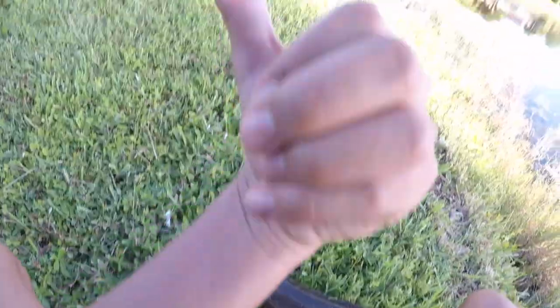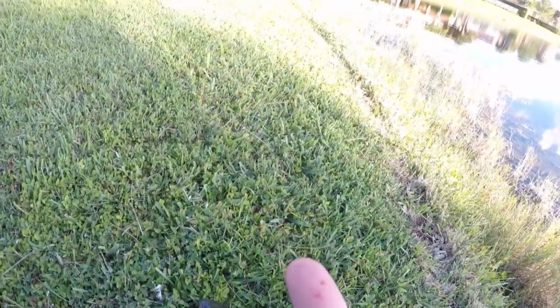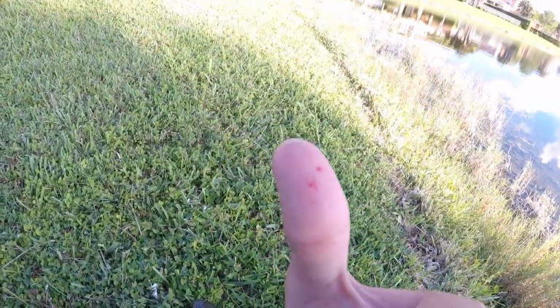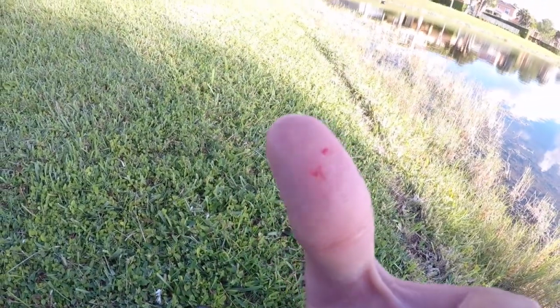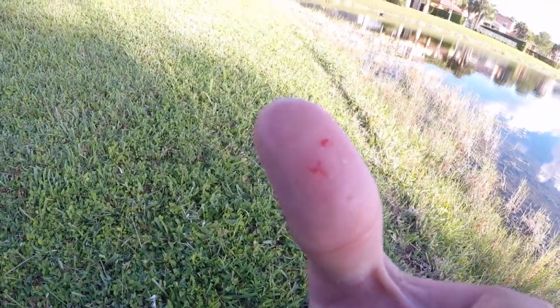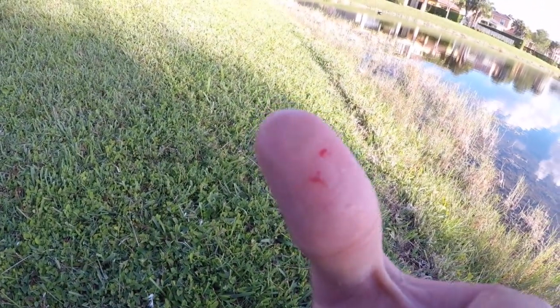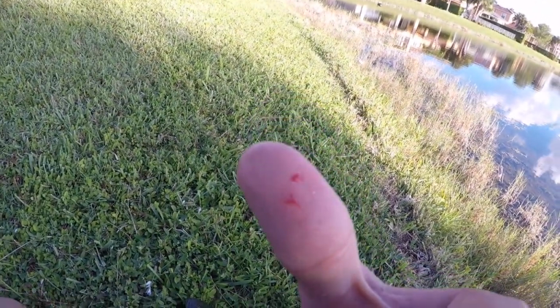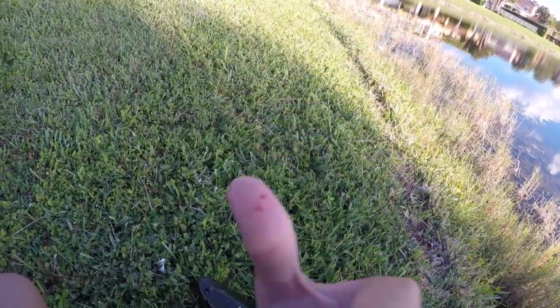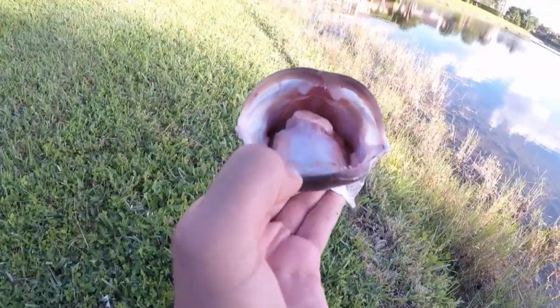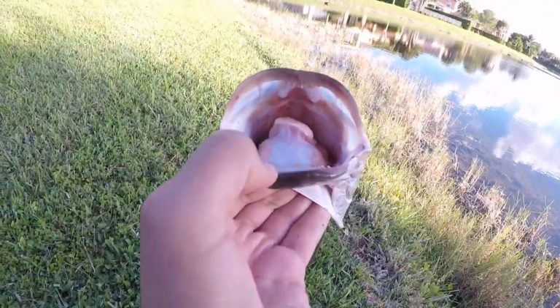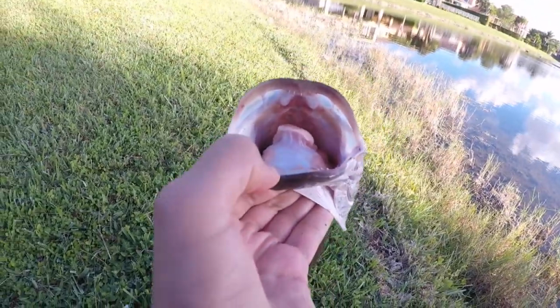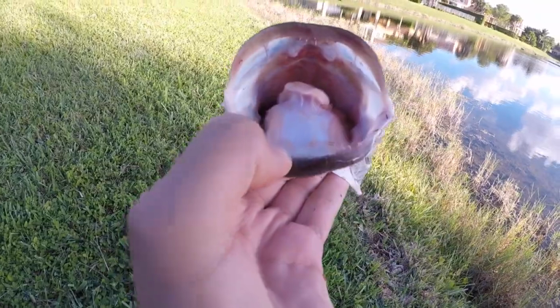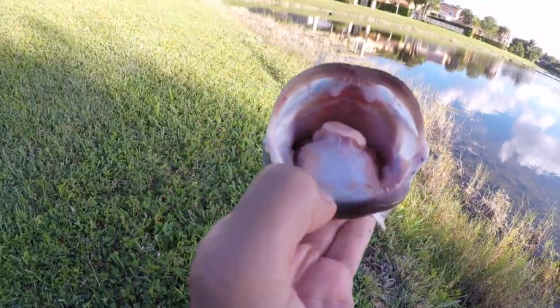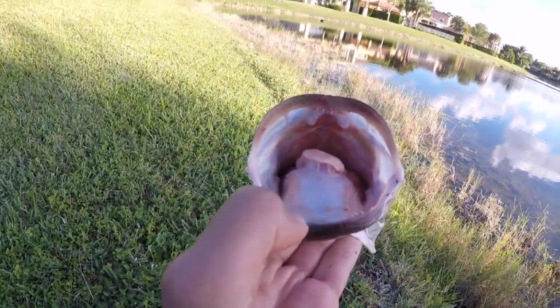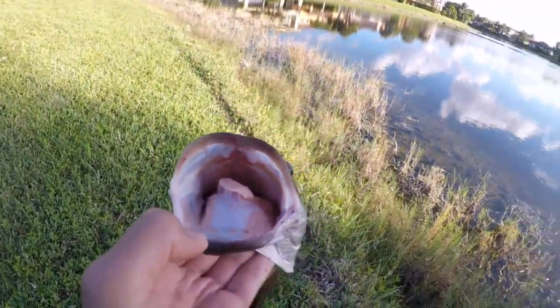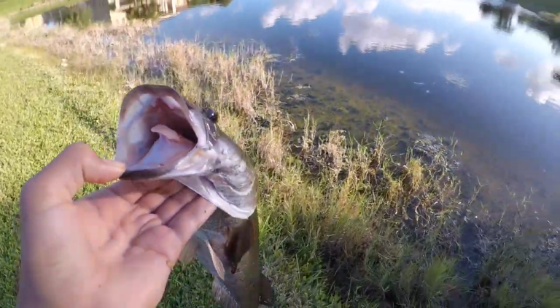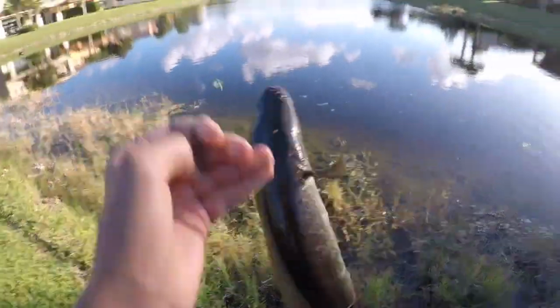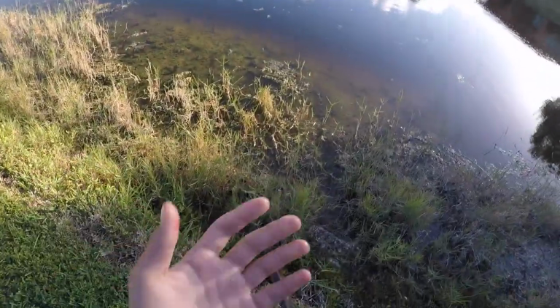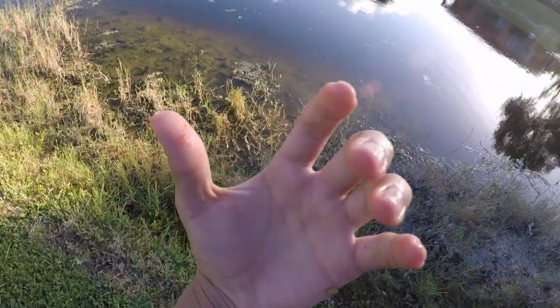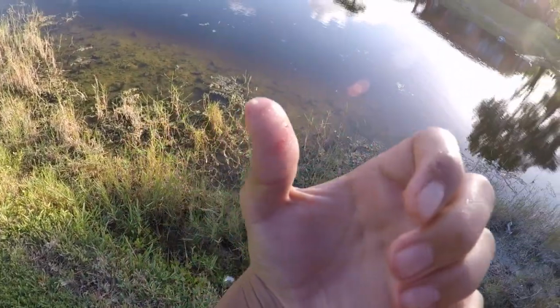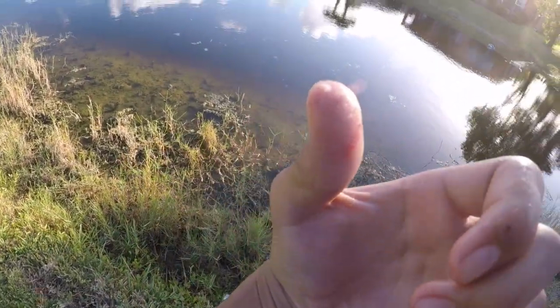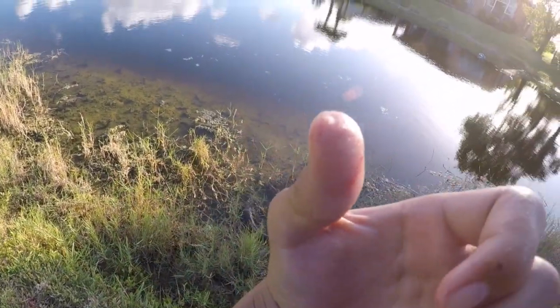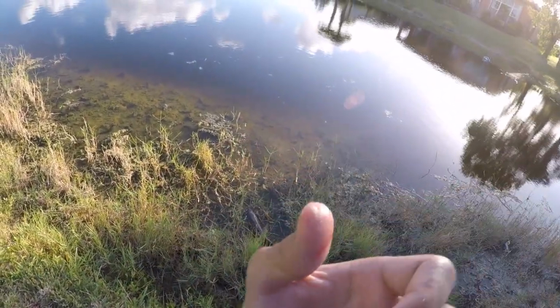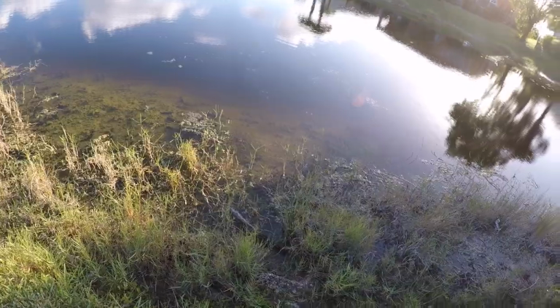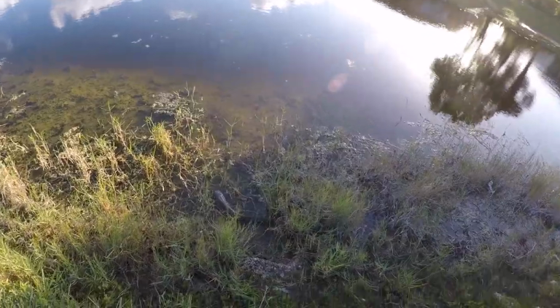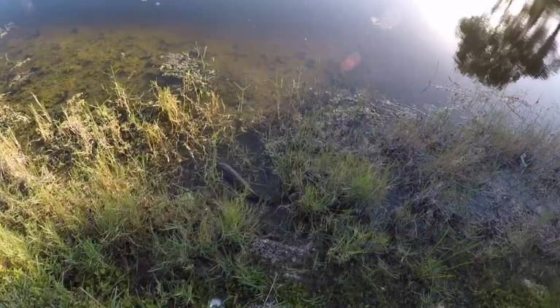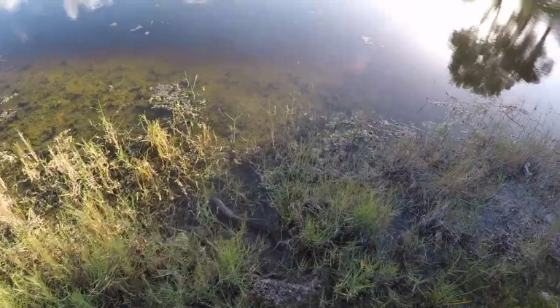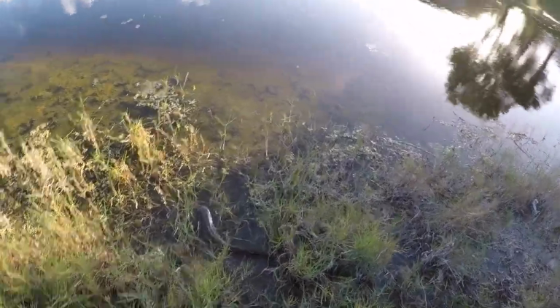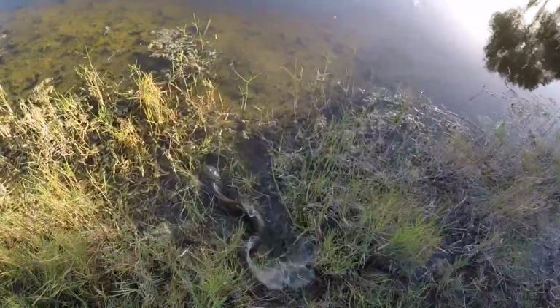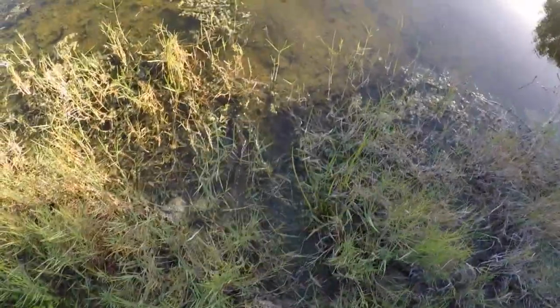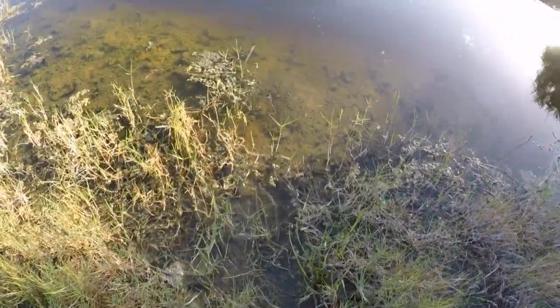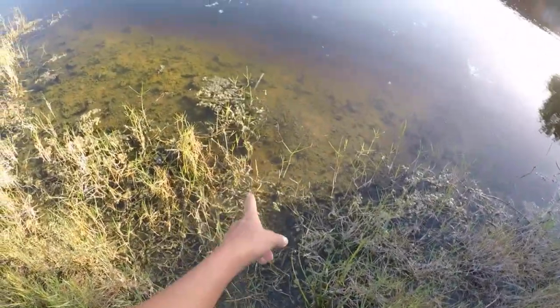Didn't hurt too bad, but this guy's pretty small — his teeth aren't fully developed — but that still hurt. Oh, he drew blood too! Alright this is on you Cody. These things are scary — he drew blood again! Alright, there he goes, get out of here.